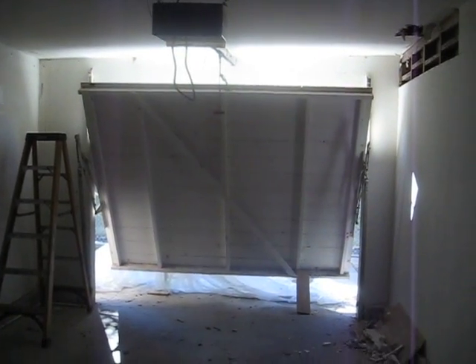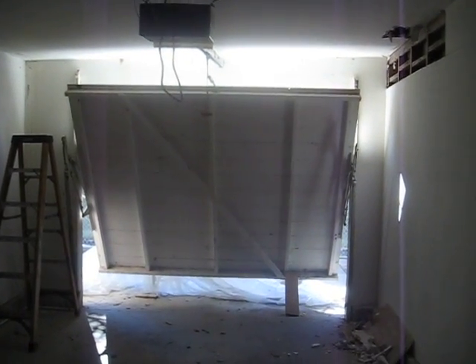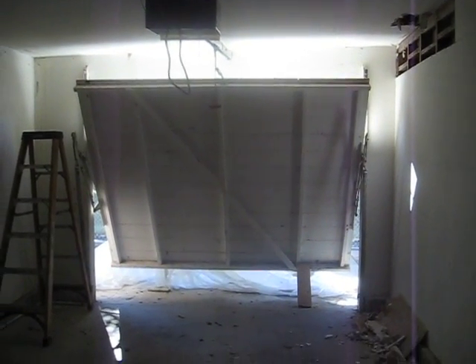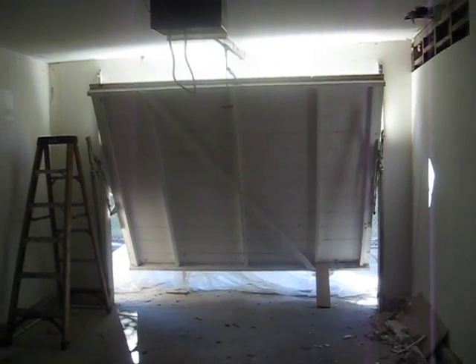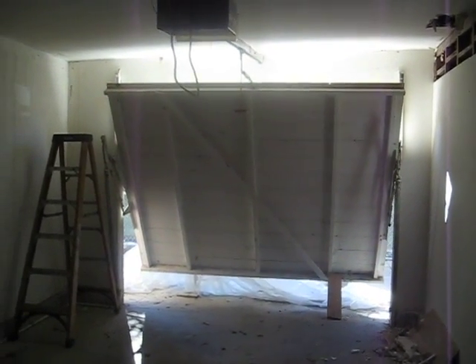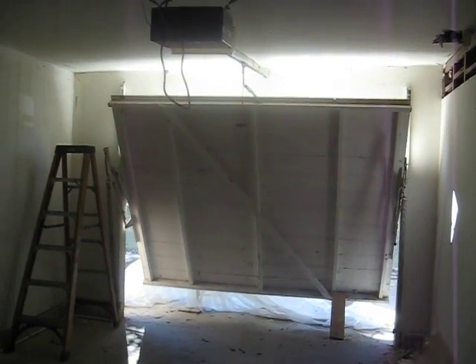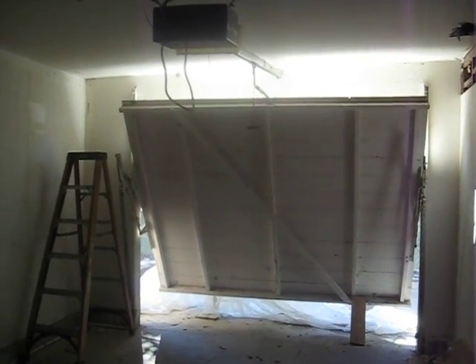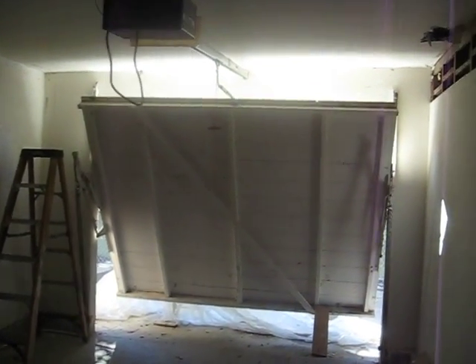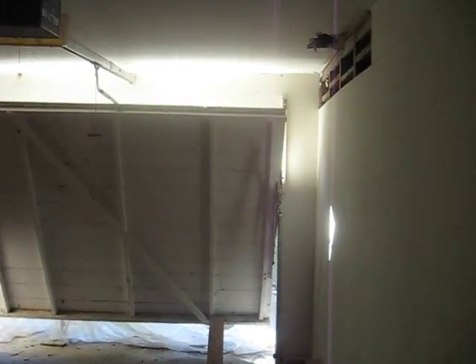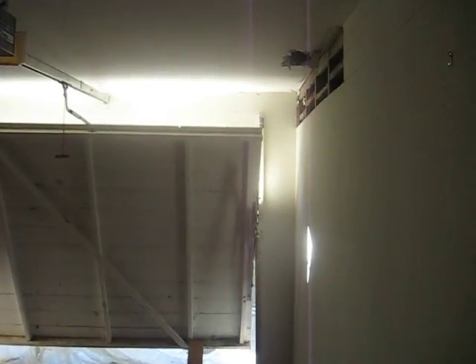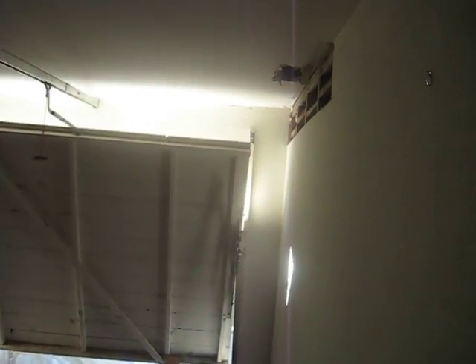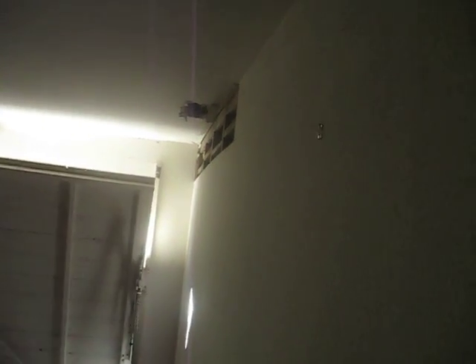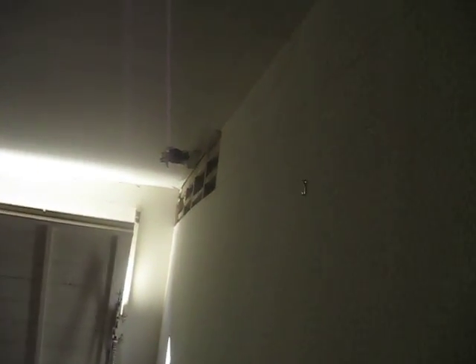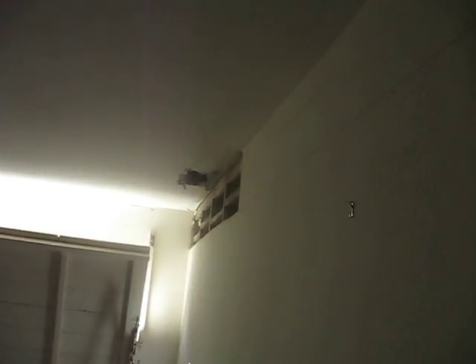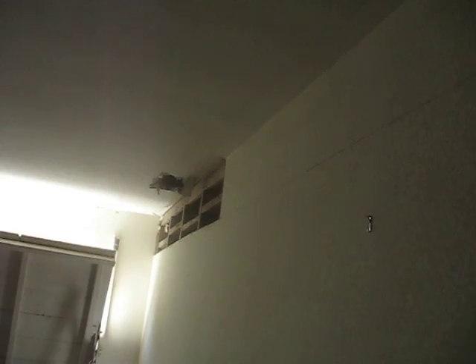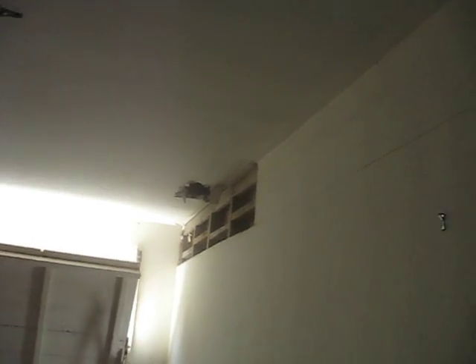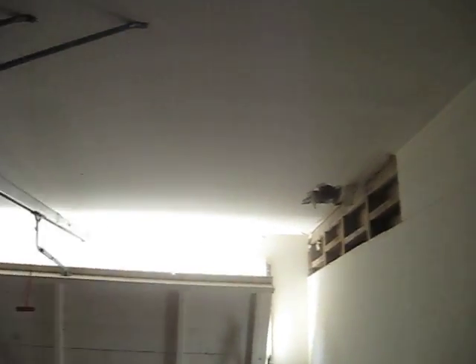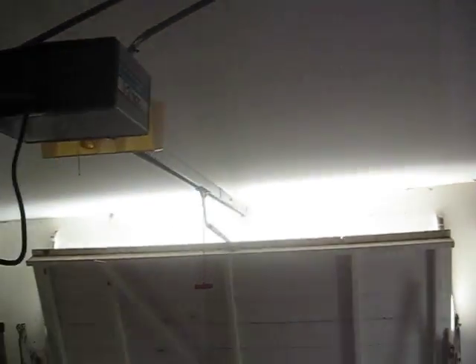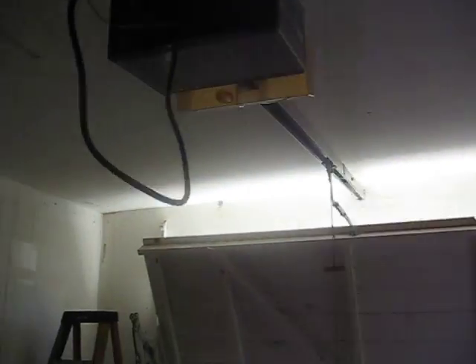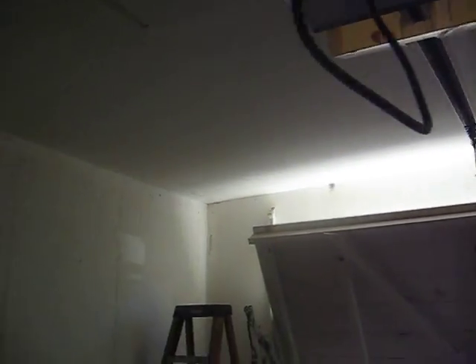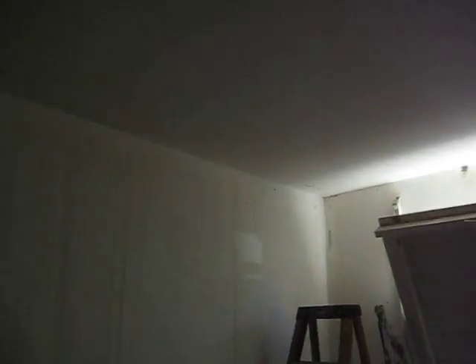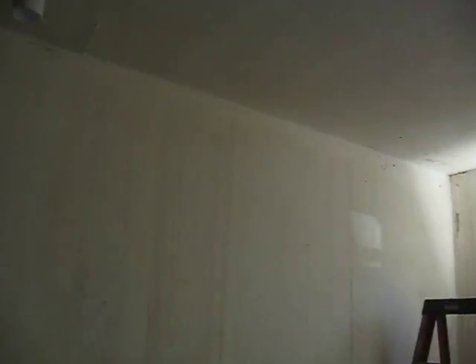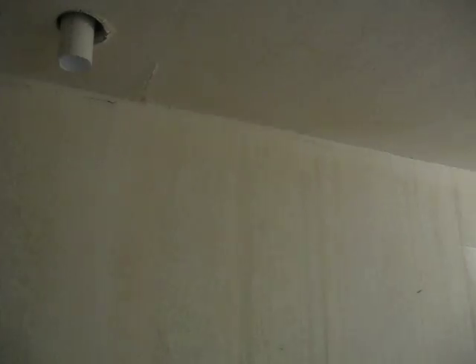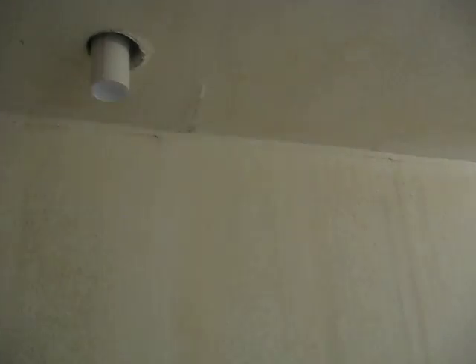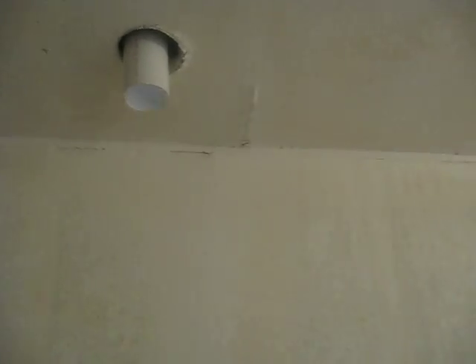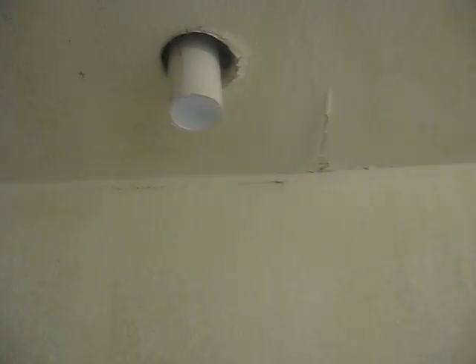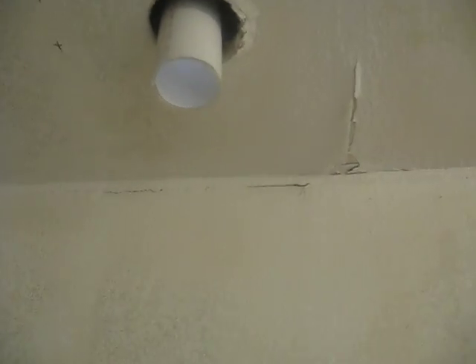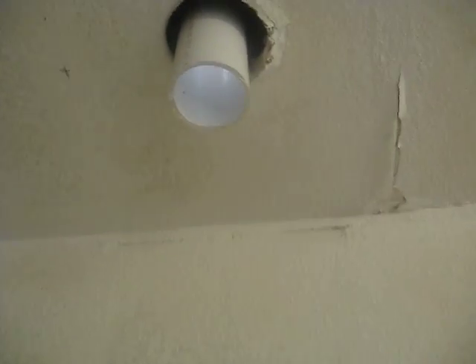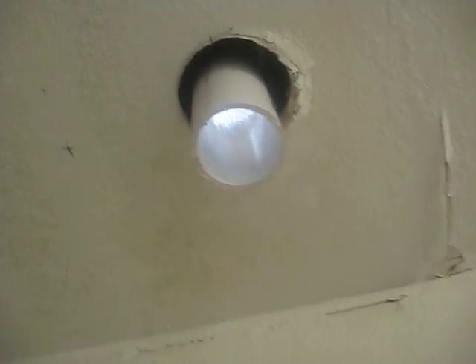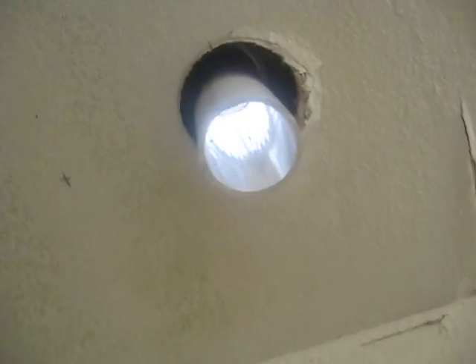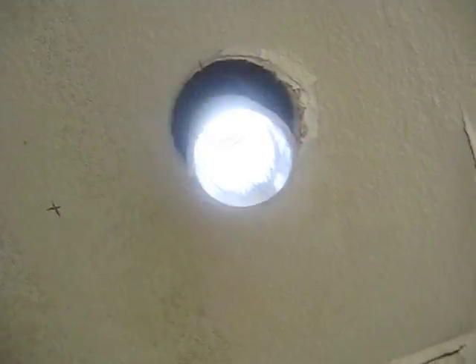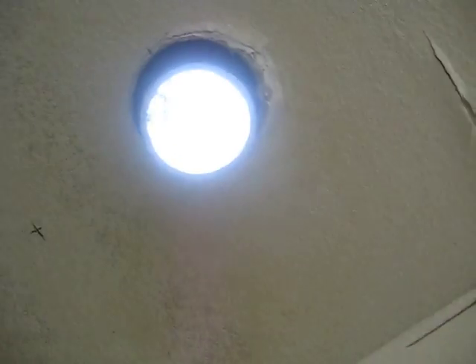We are in the 14th week of construction, three and a half months. We're here in the garage of Unit B, and I just wanted to show we can see some drains coming down from the sun deck.